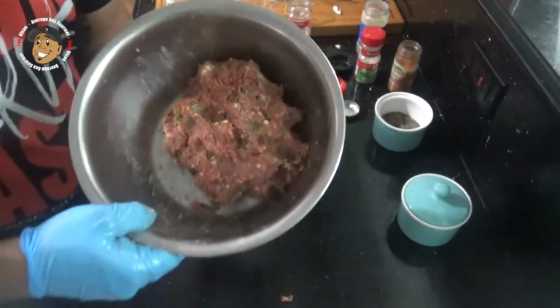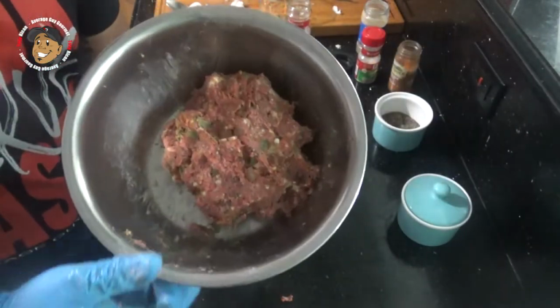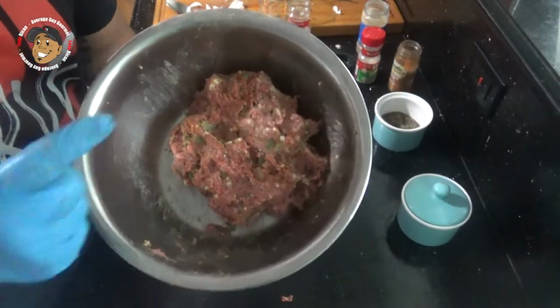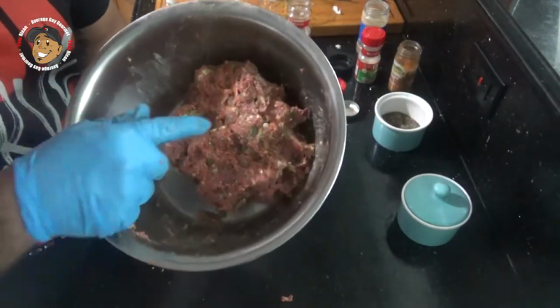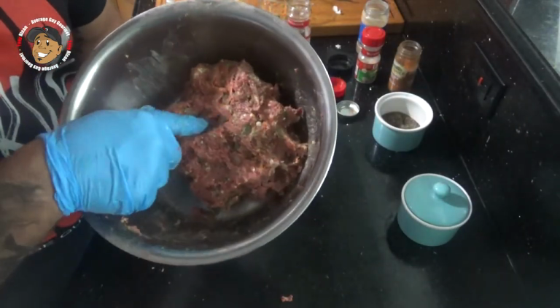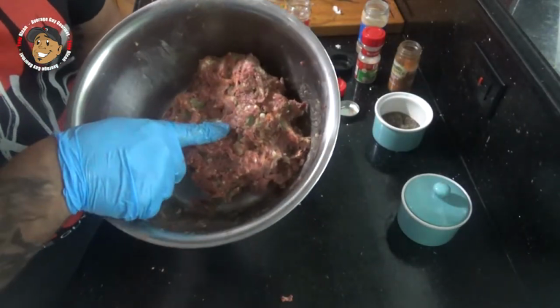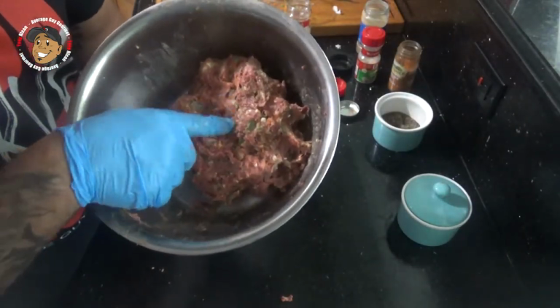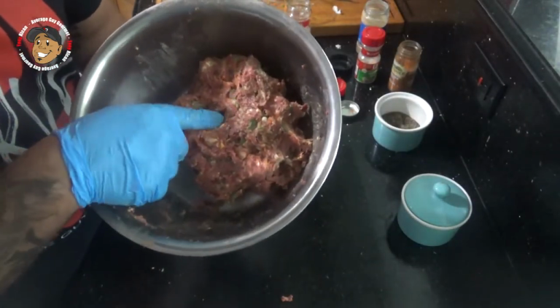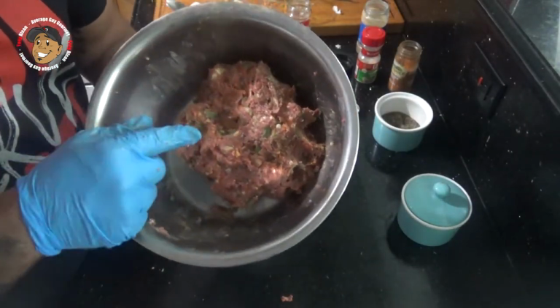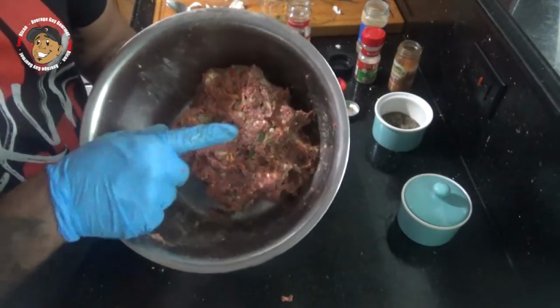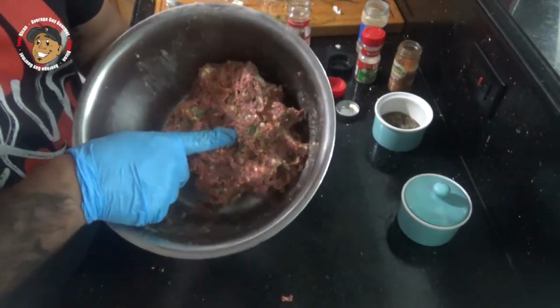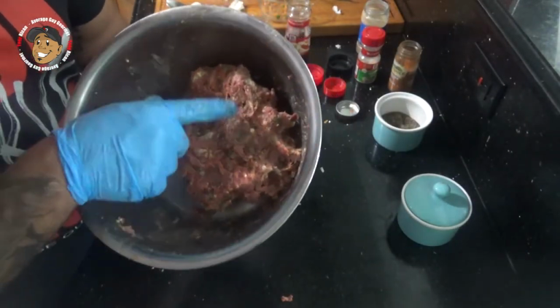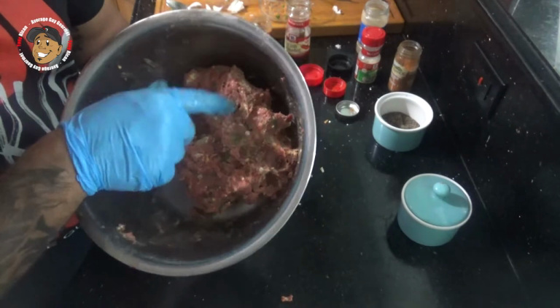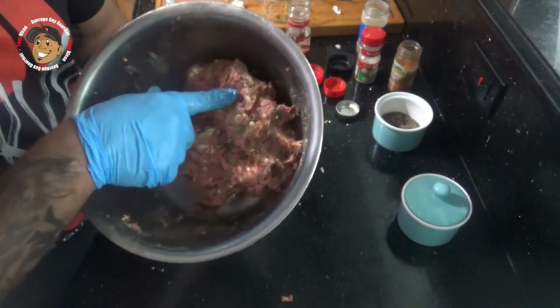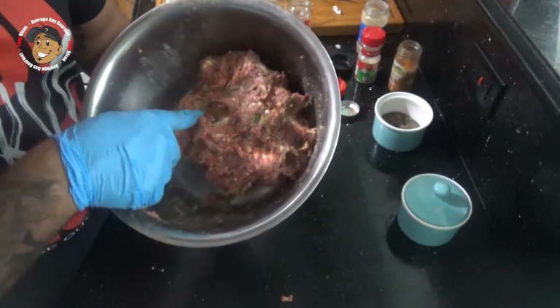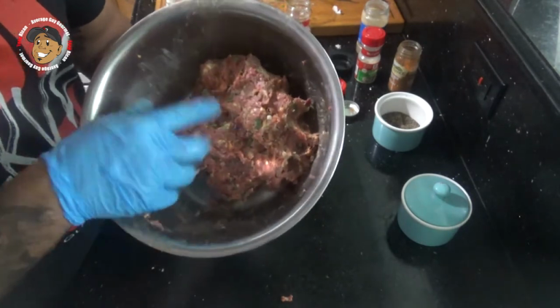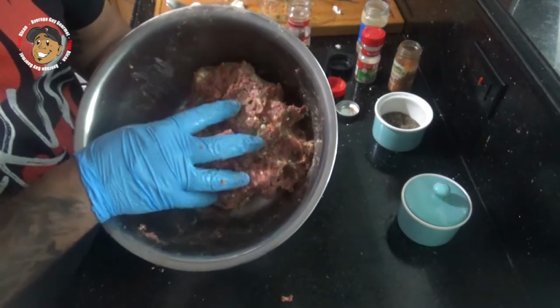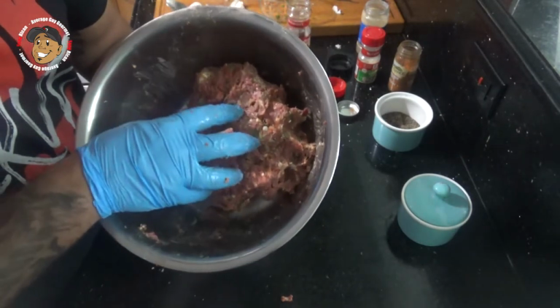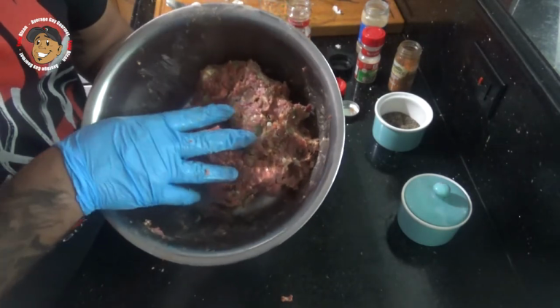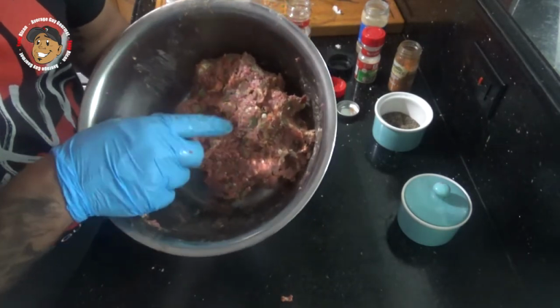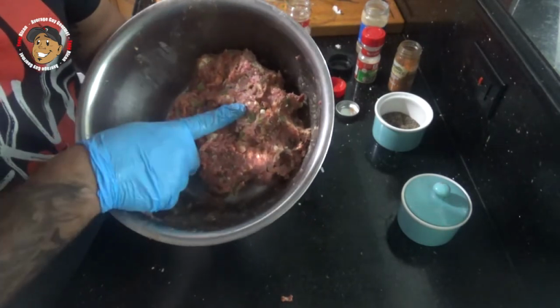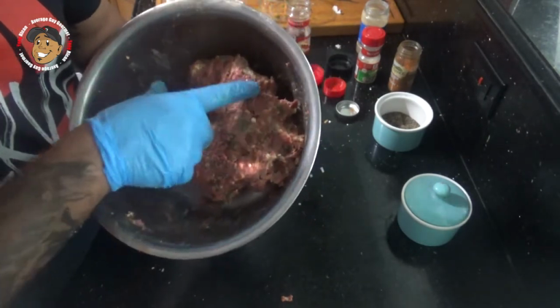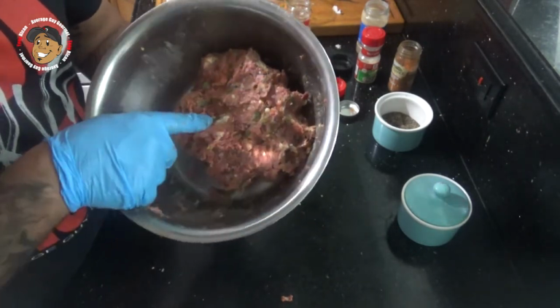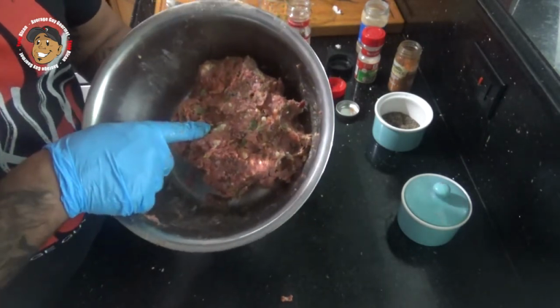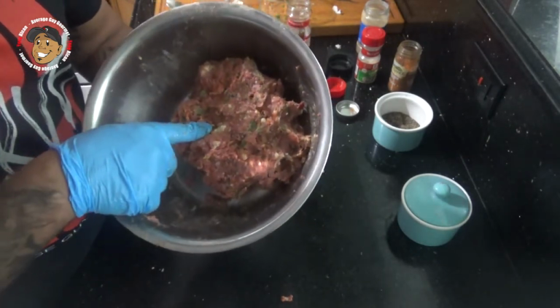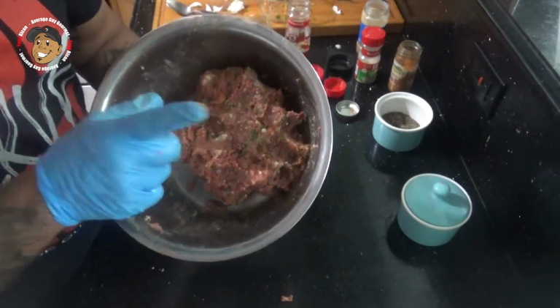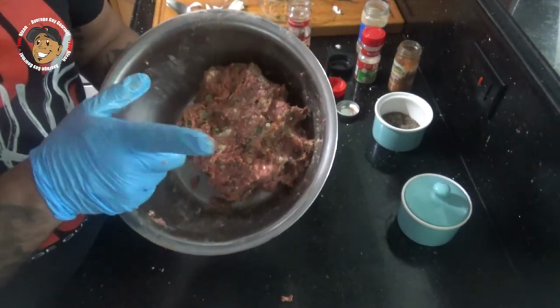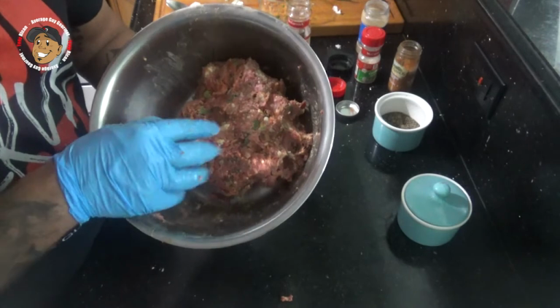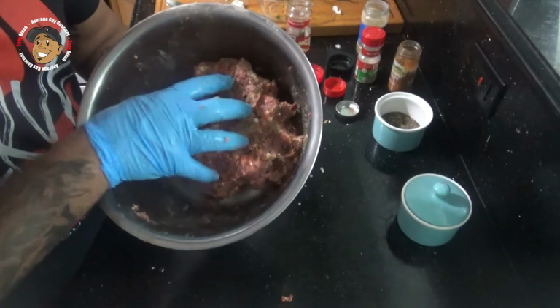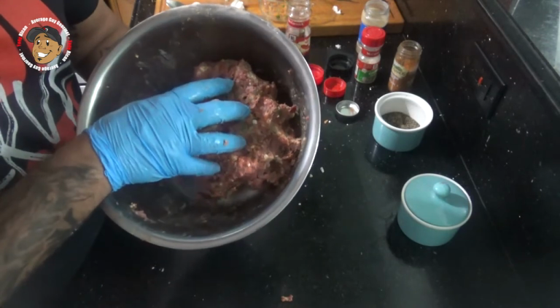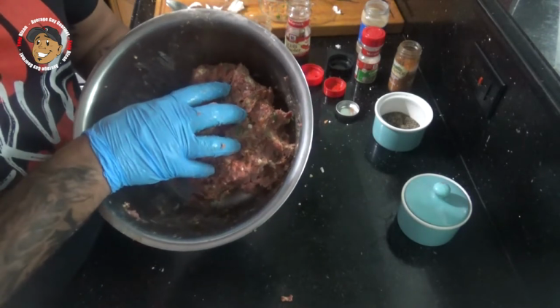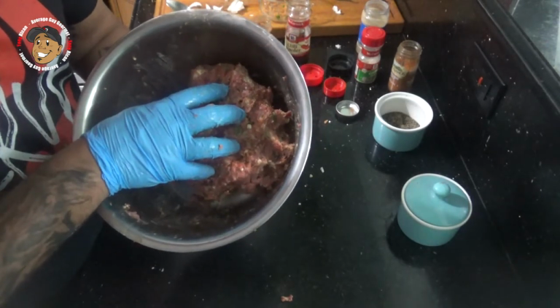Once I have that completely mixed, I'm gonna go ahead and cover this and let it sit for at least an hour so those flavors can absorb into the meat. Then I'll separate this into four patties and cook to your desired doneness.